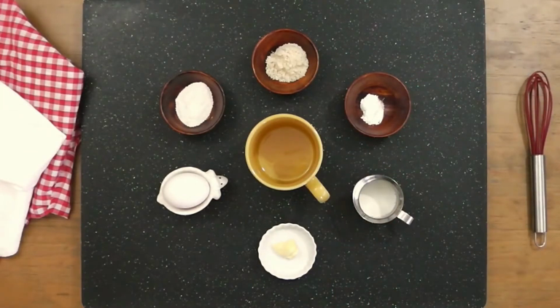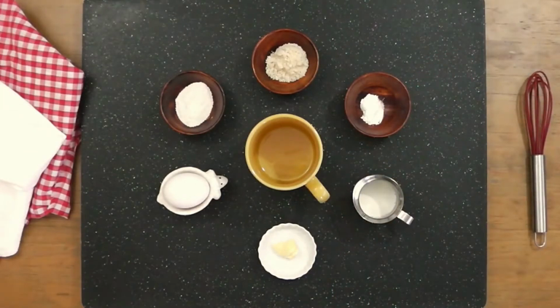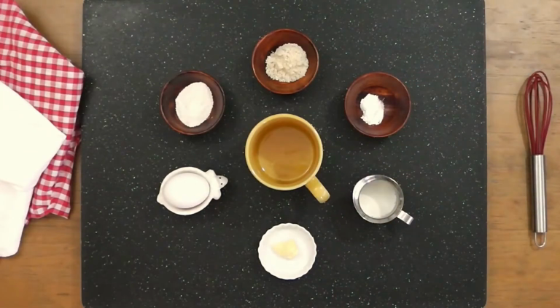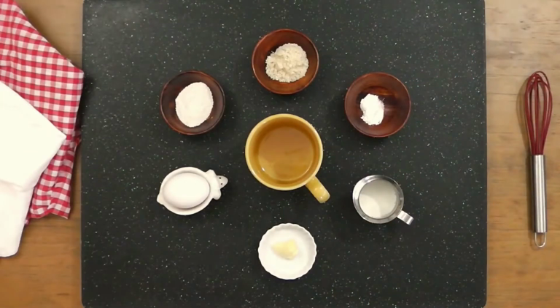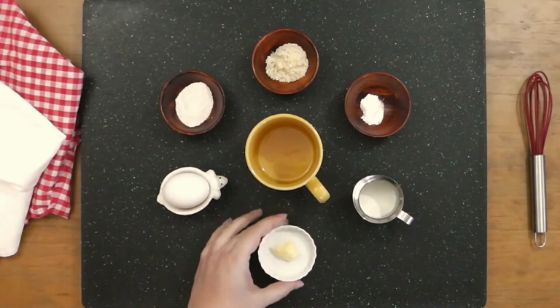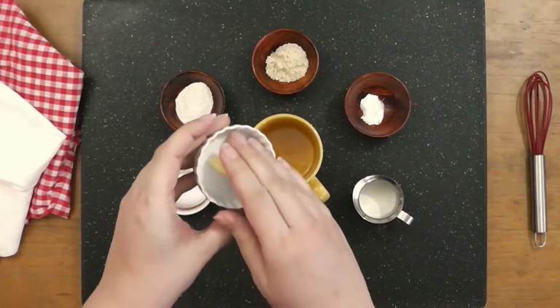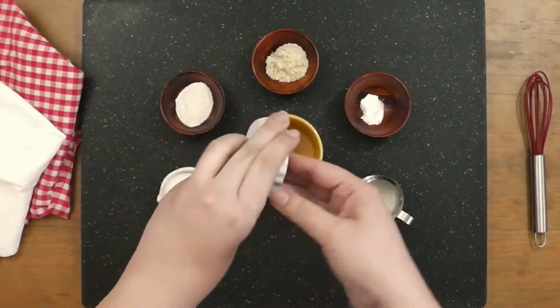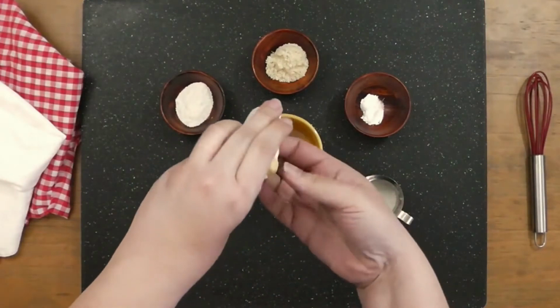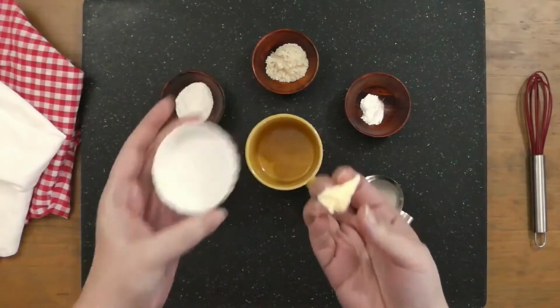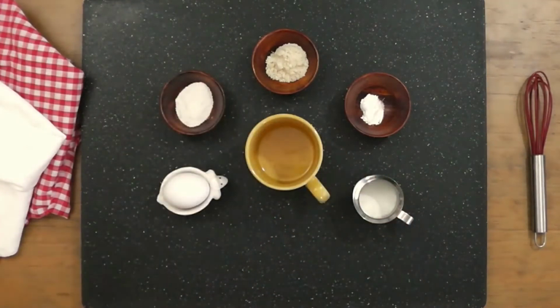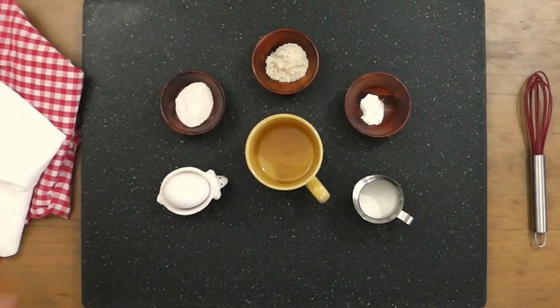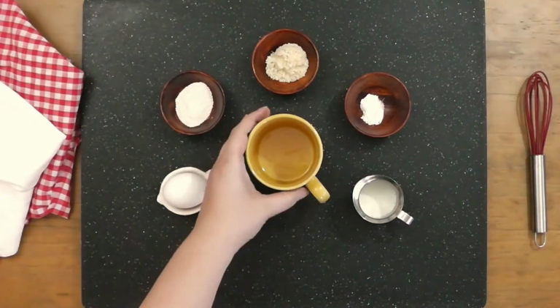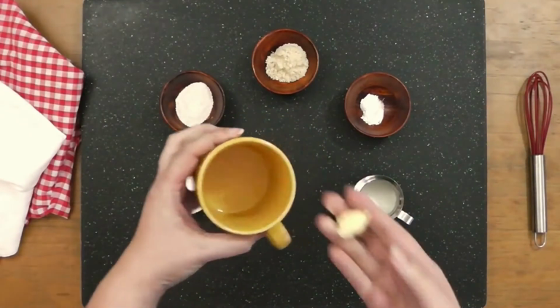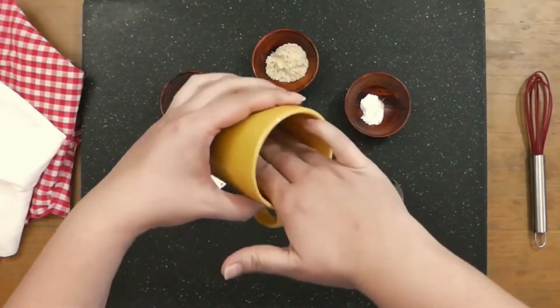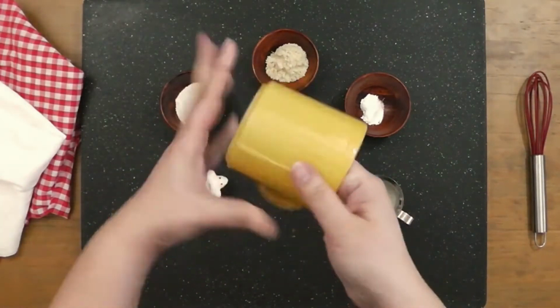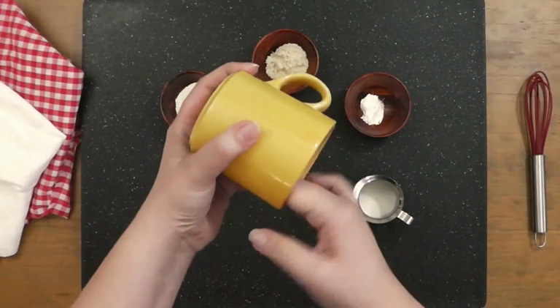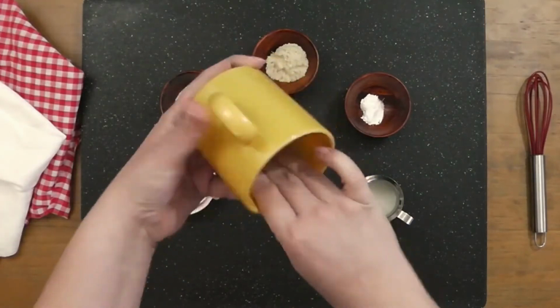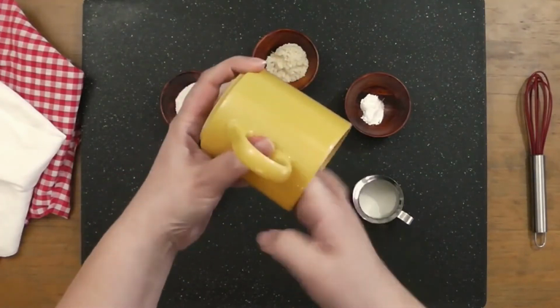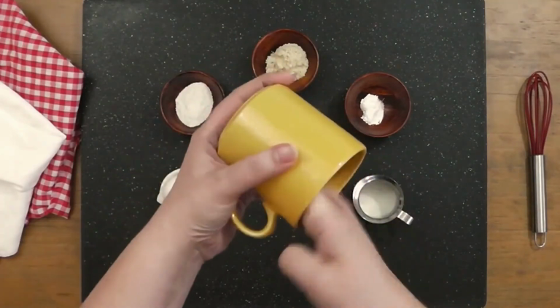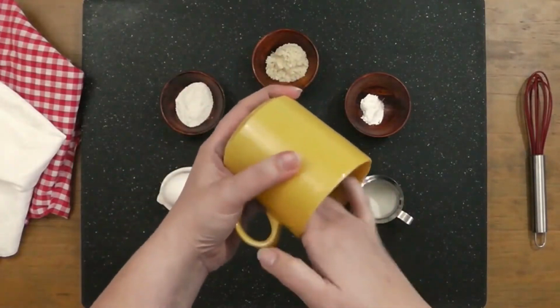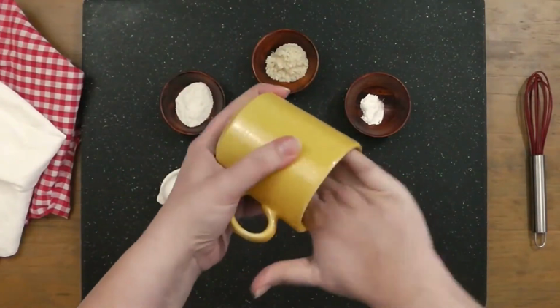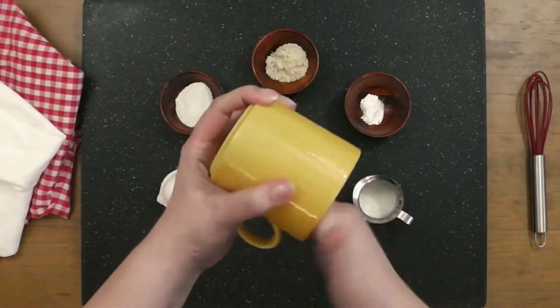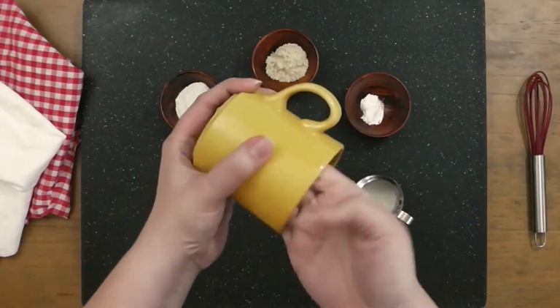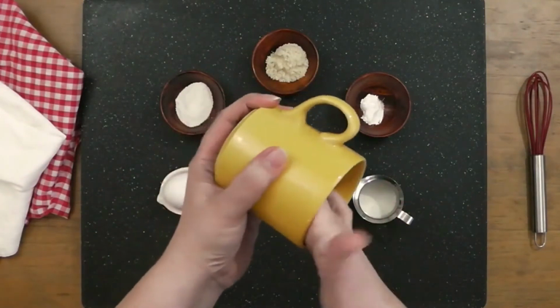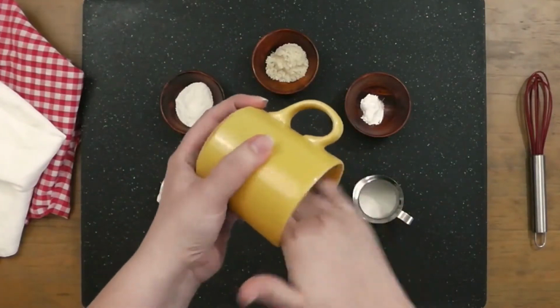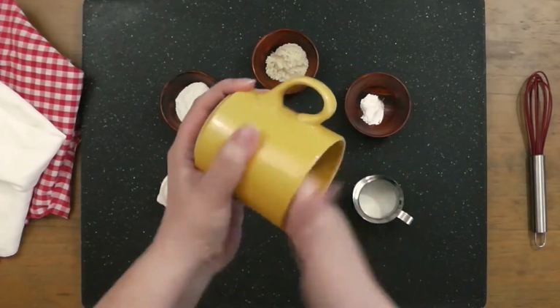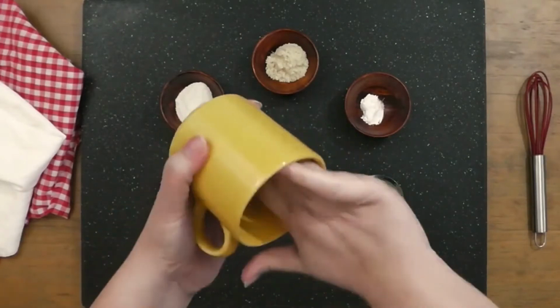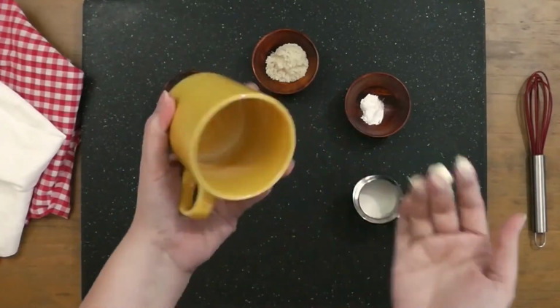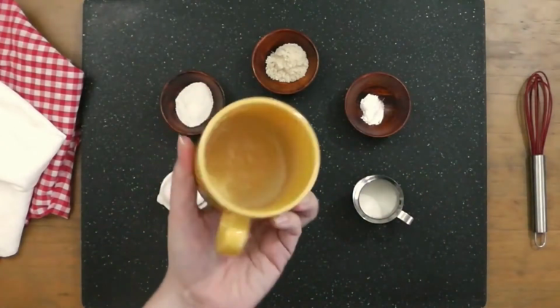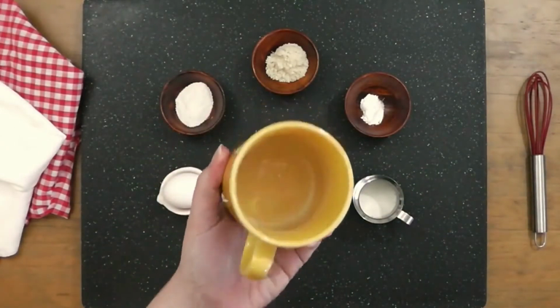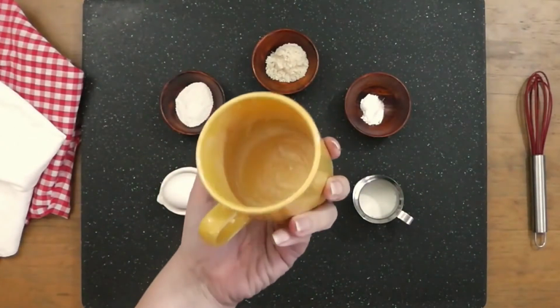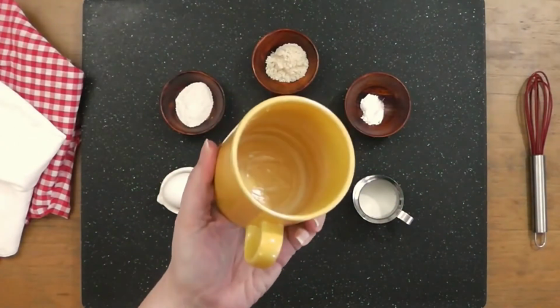Let's get started. Take the butter and carefully grease the inside of the mug. Make sure to get all those nooks and crannies so the mug bread will easily slide out when done. There, that's good.